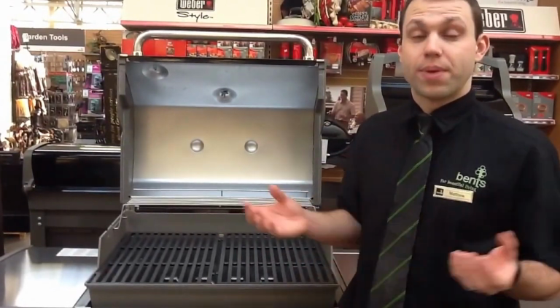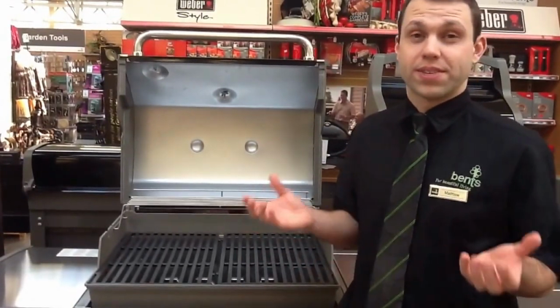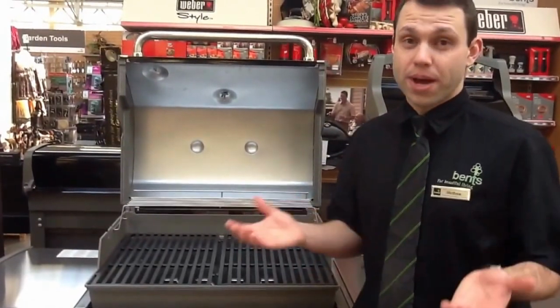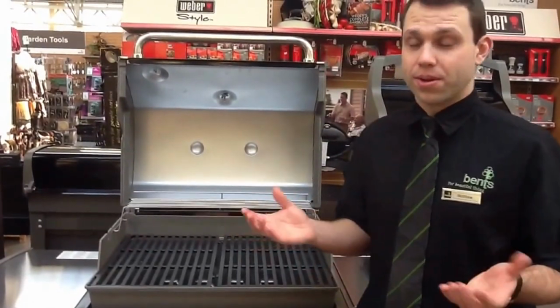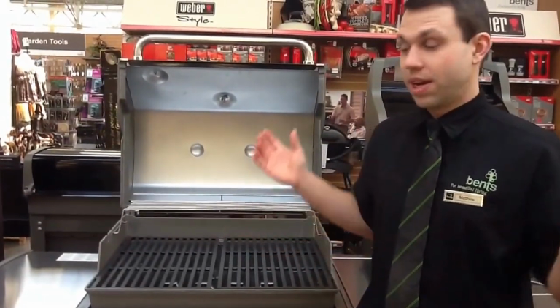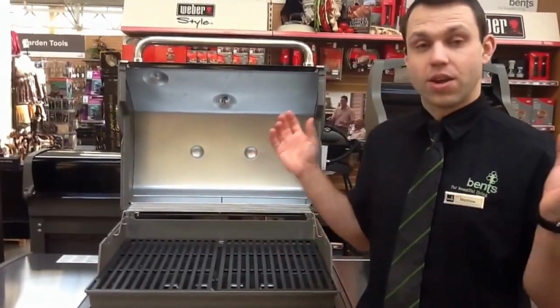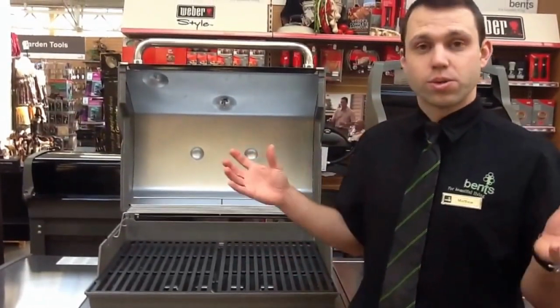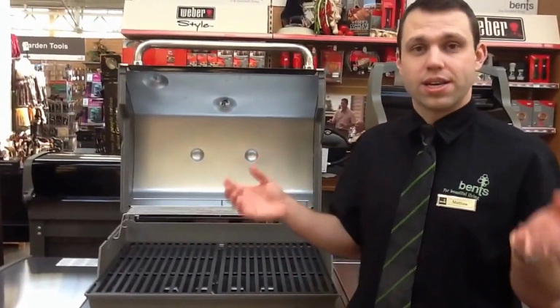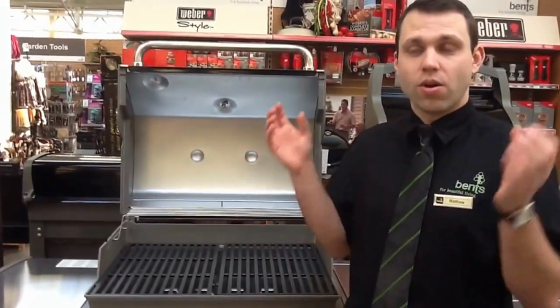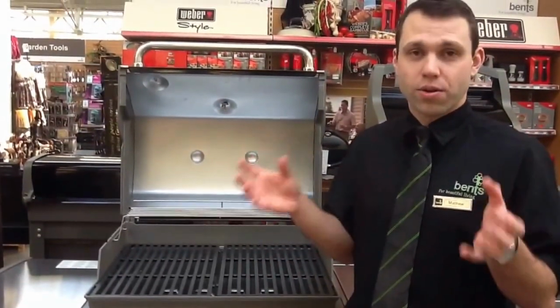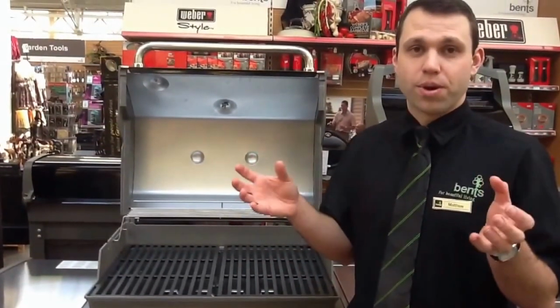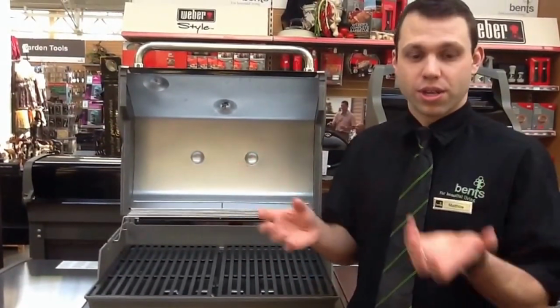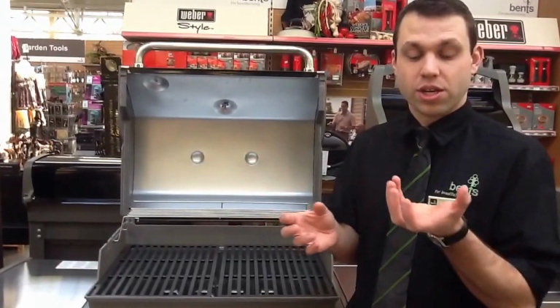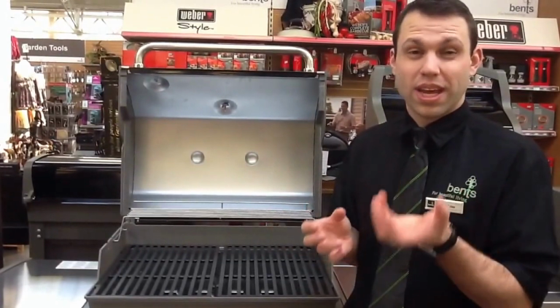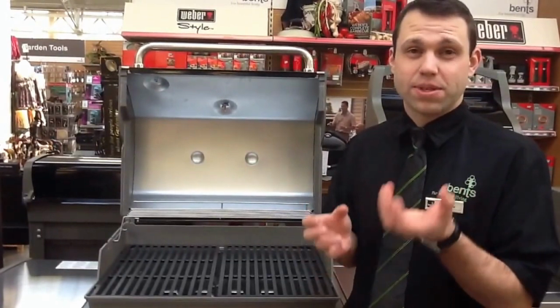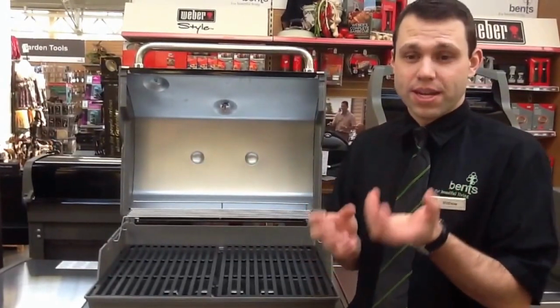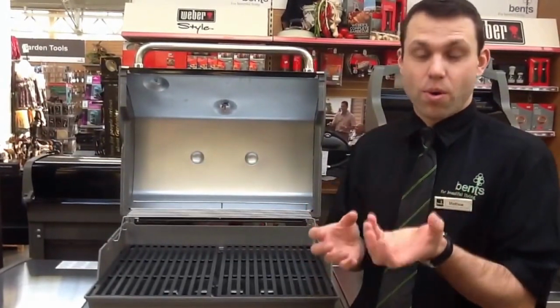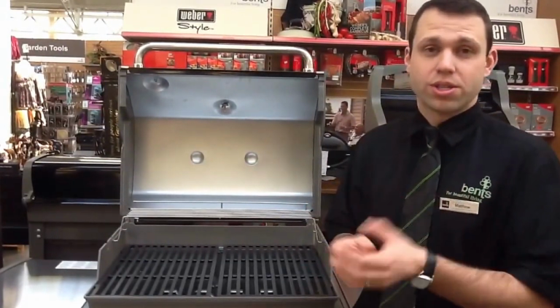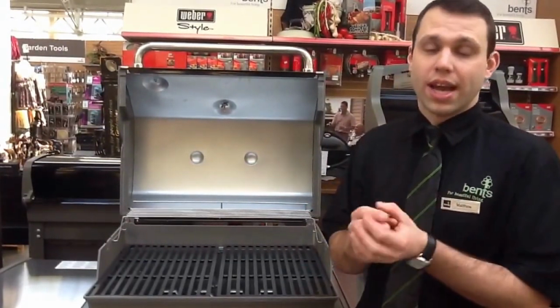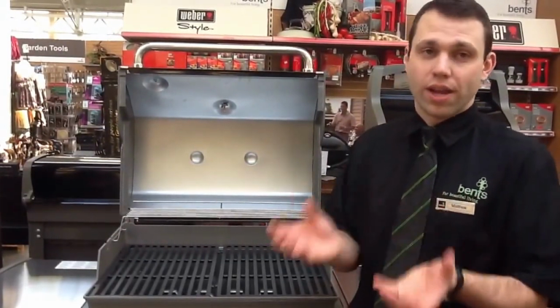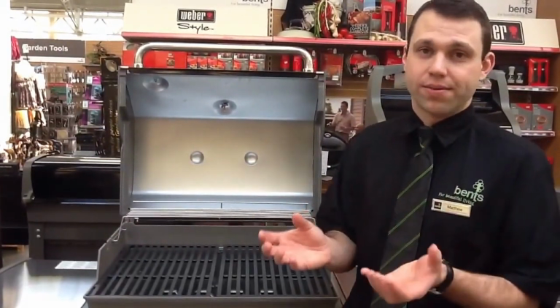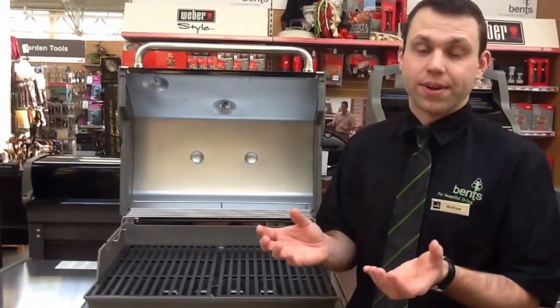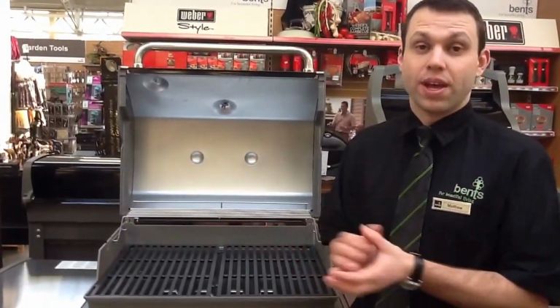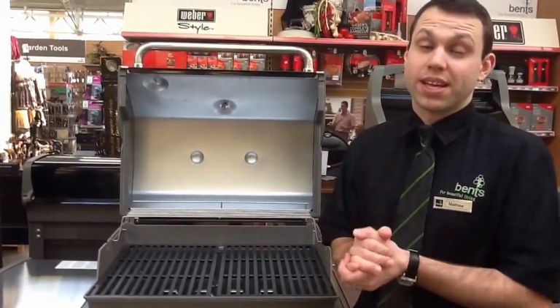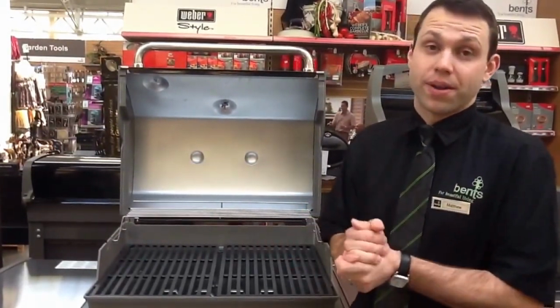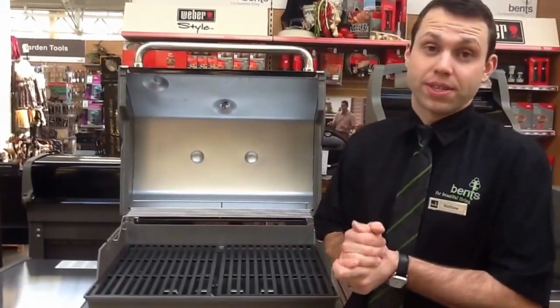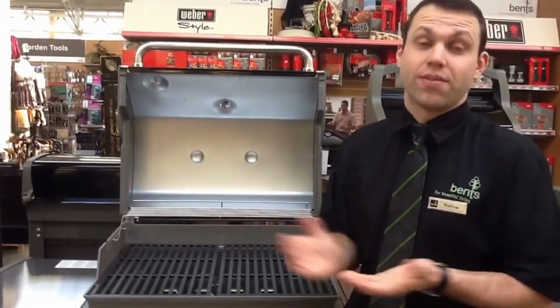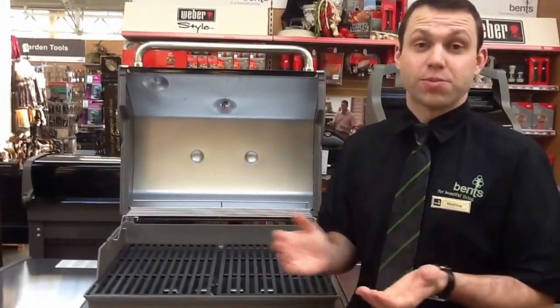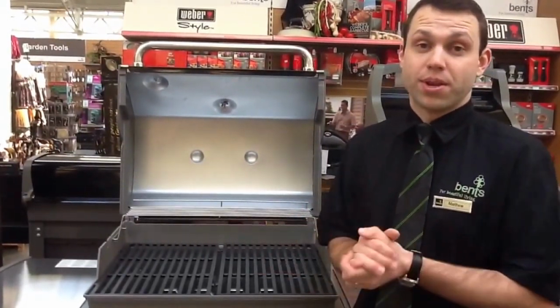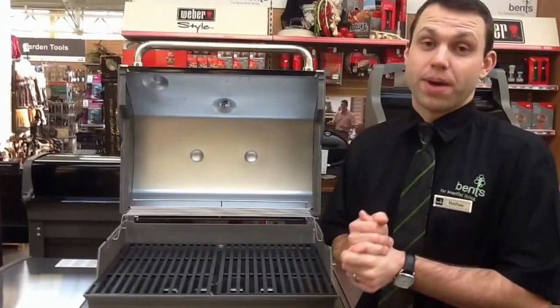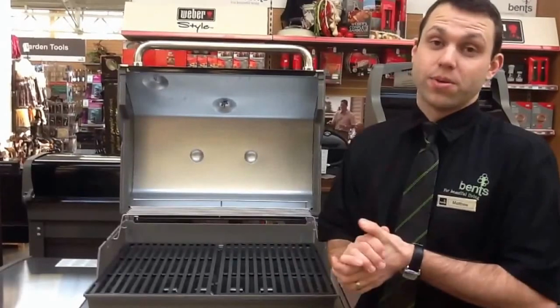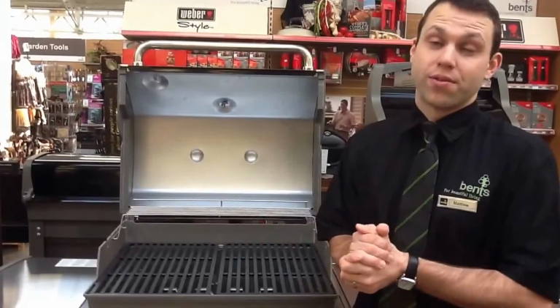The benefits of a BBQ is that you're outside, you're getting all the outdoor moisture so it keeps the meat moist and you're getting all the added flavour. And that's the benefits of a gas BBQ and a BBQ in general. Thank you.